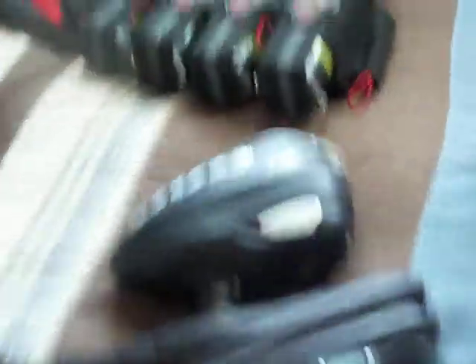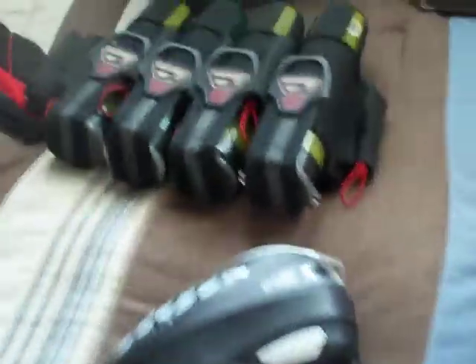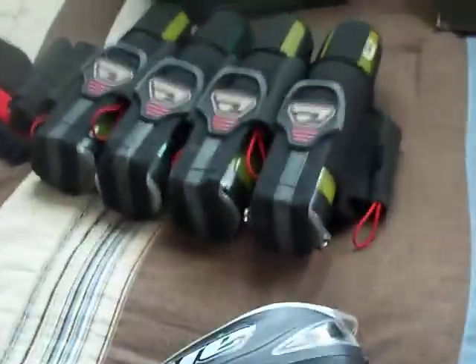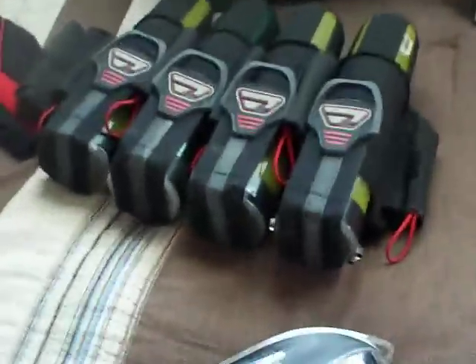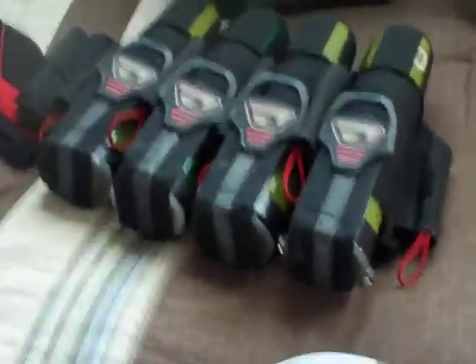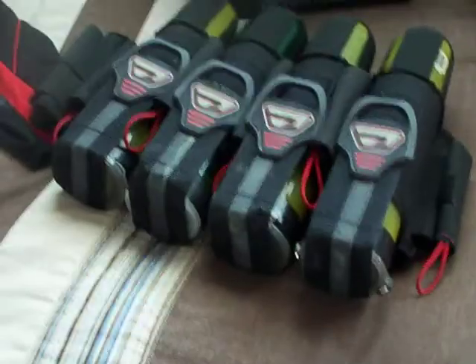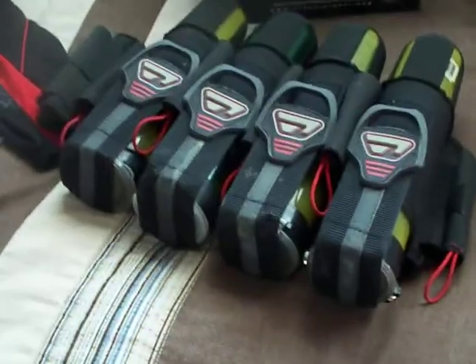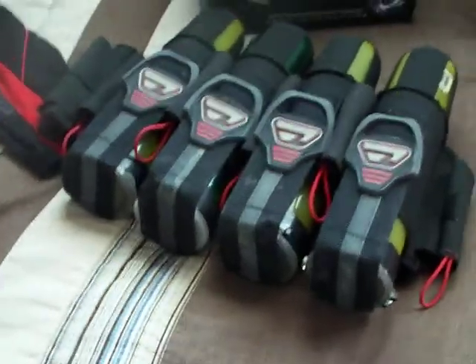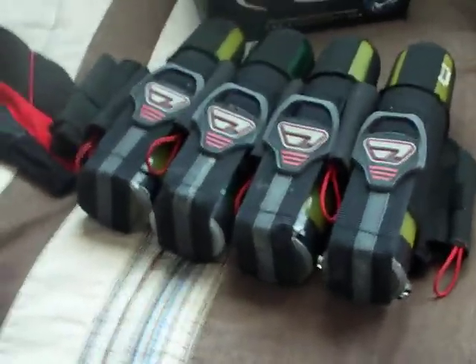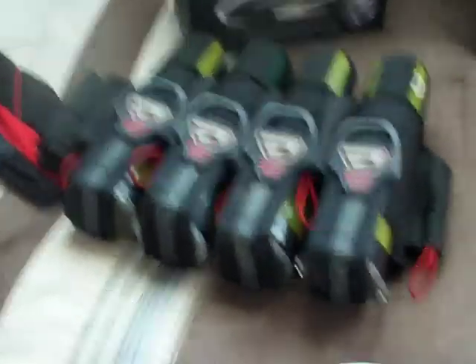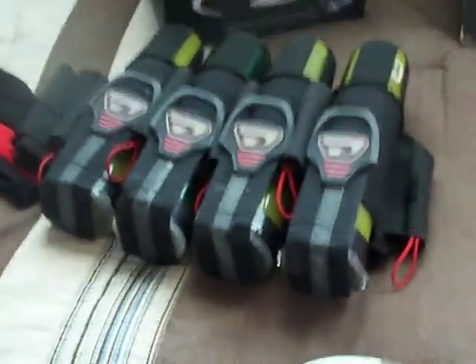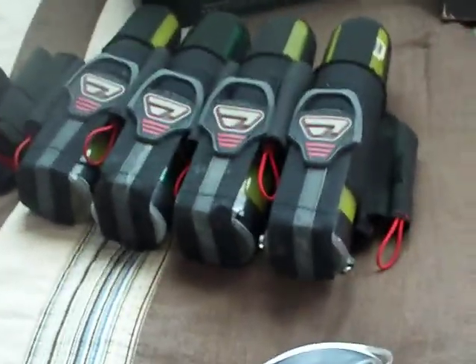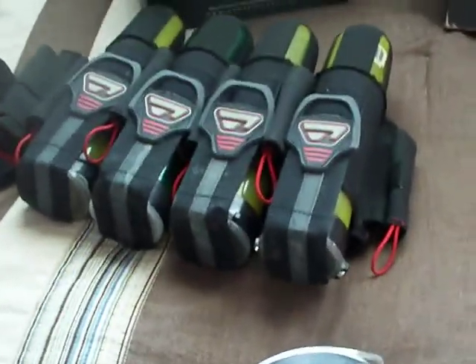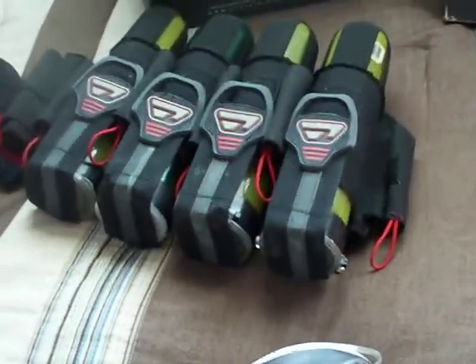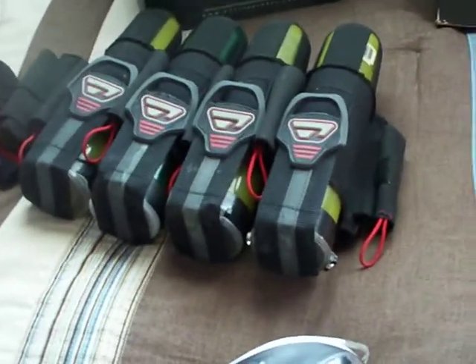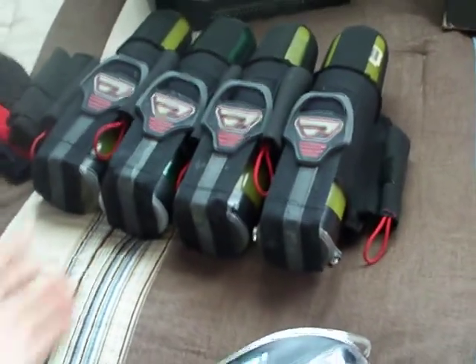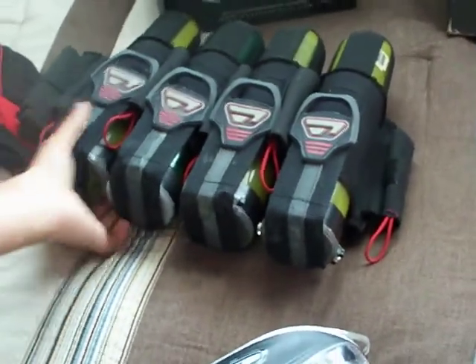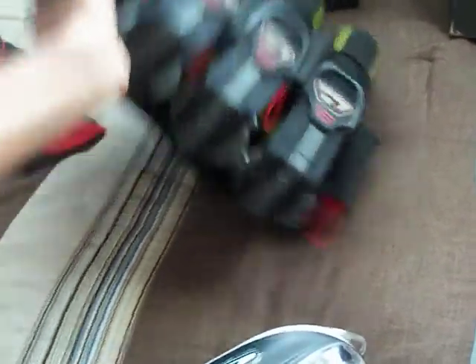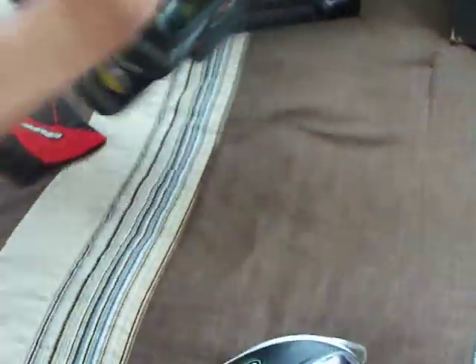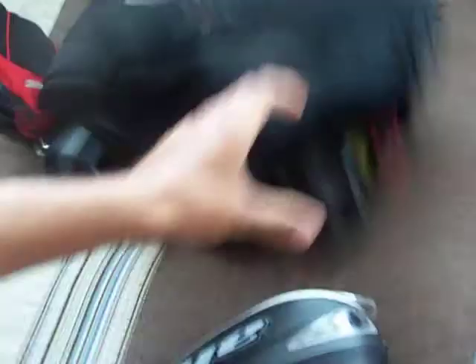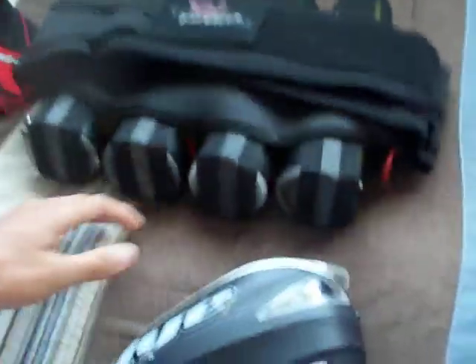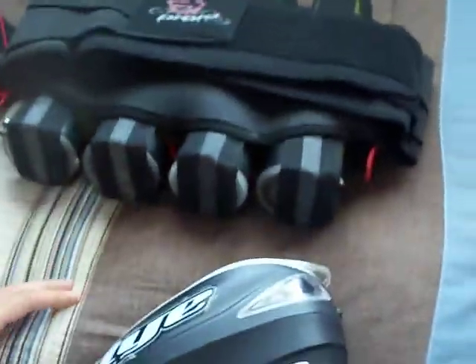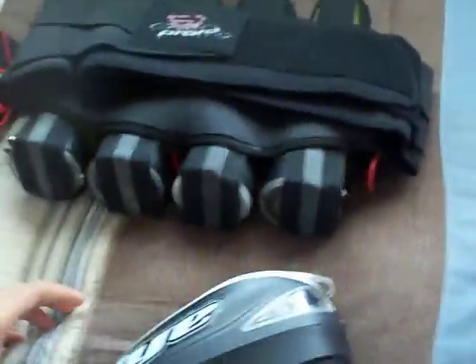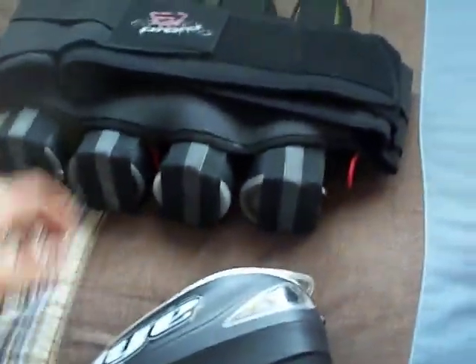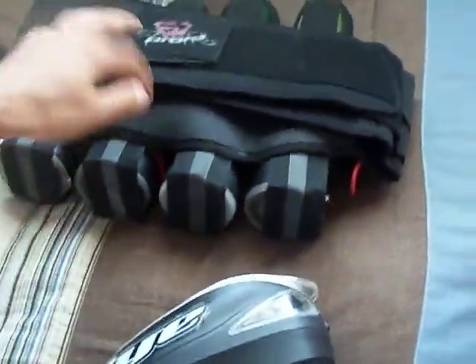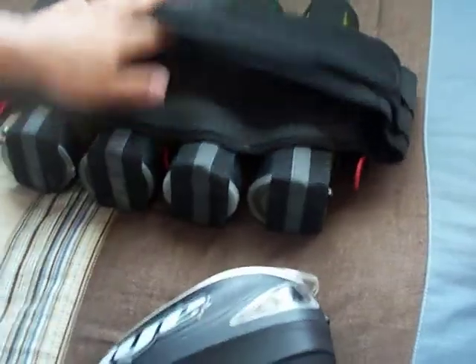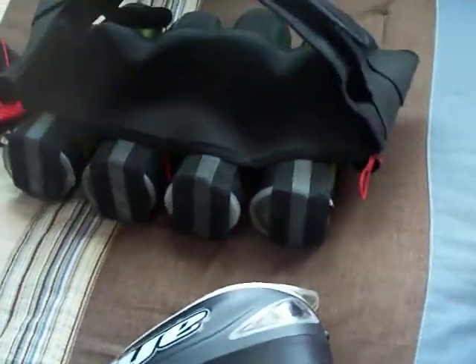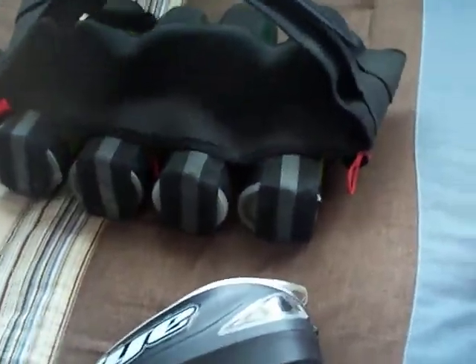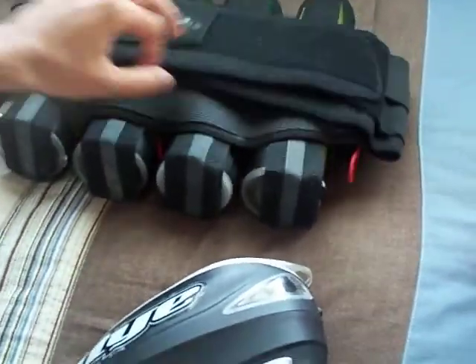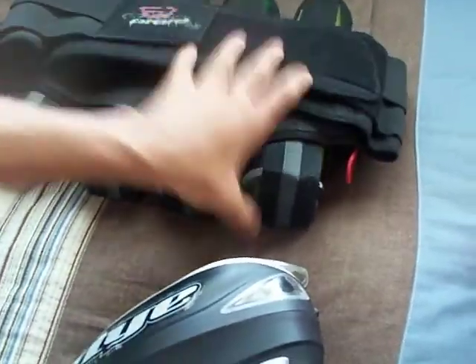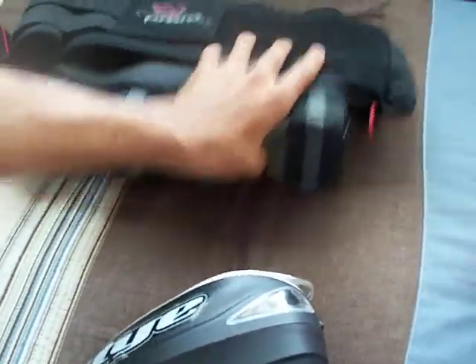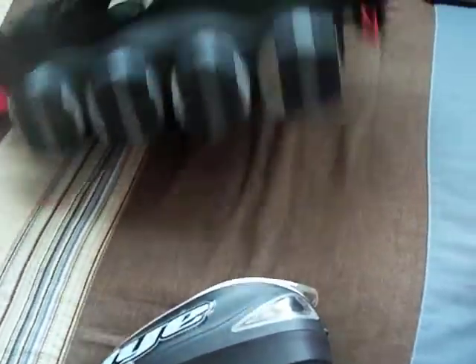This is my Proto Fighter Pack 4 Plus 5. It's a great pack, holds a lot of pods, got a four-strap system, and great back padding, really comfortable.